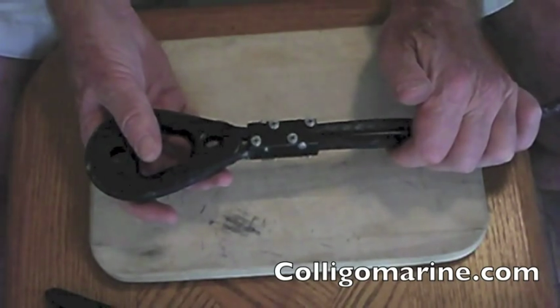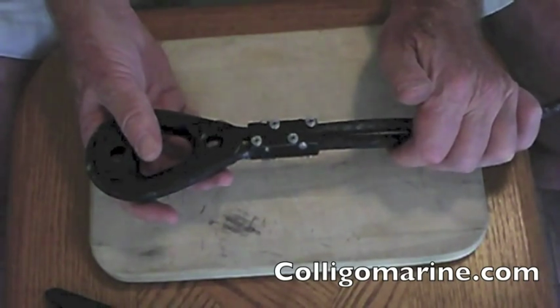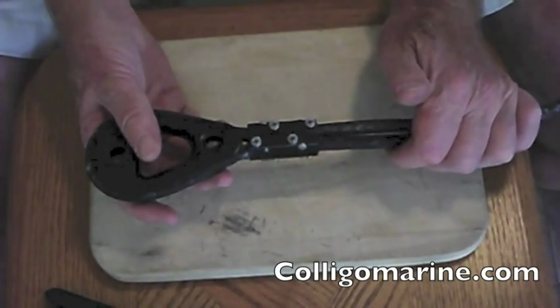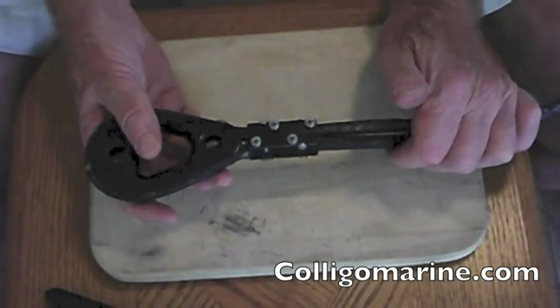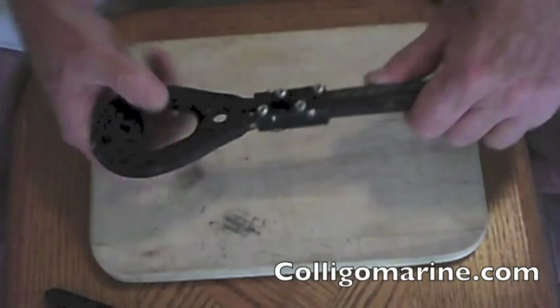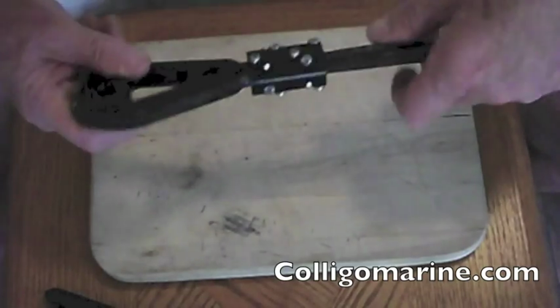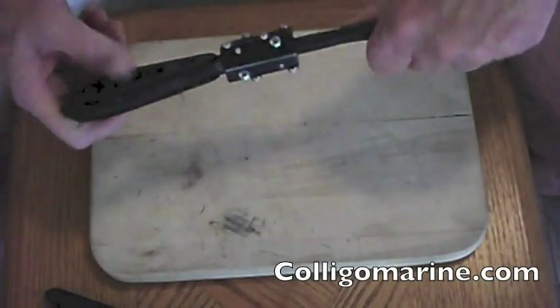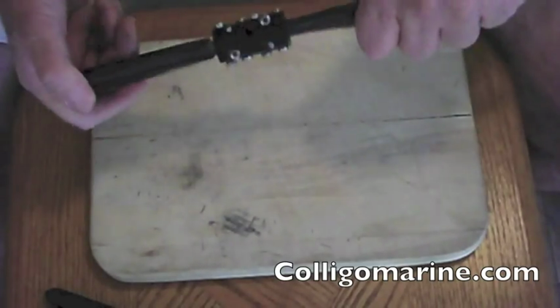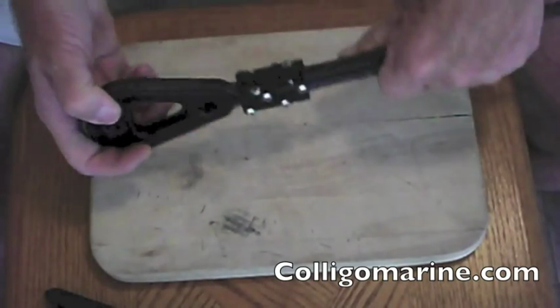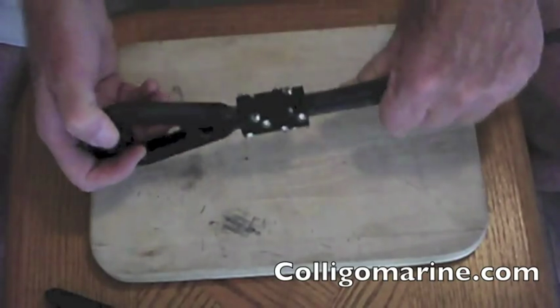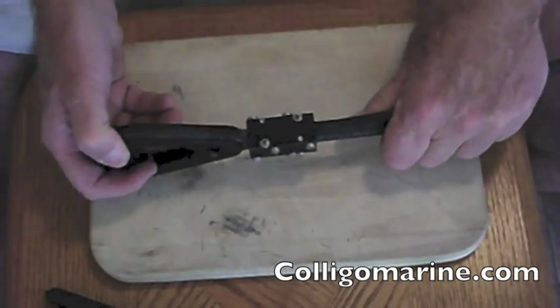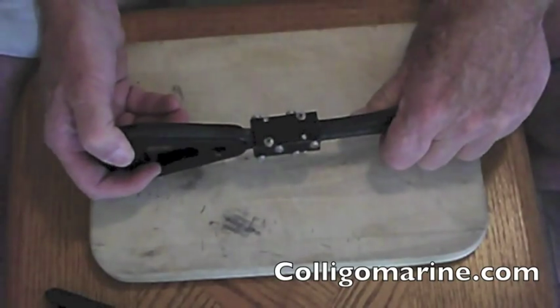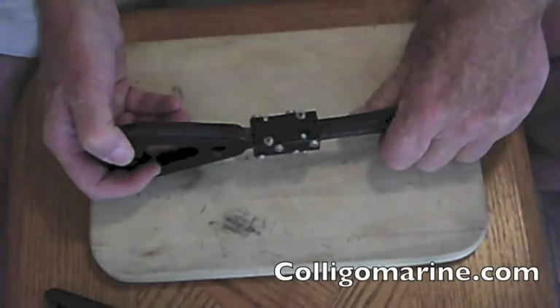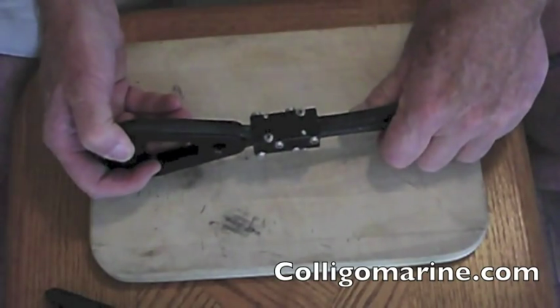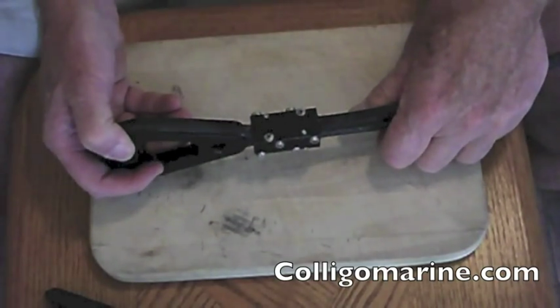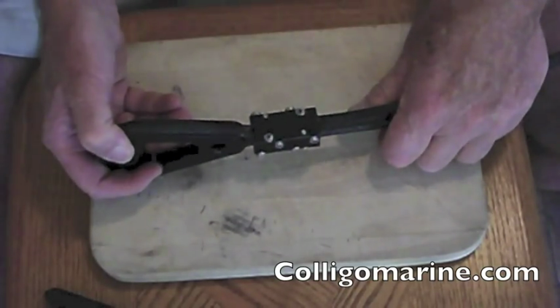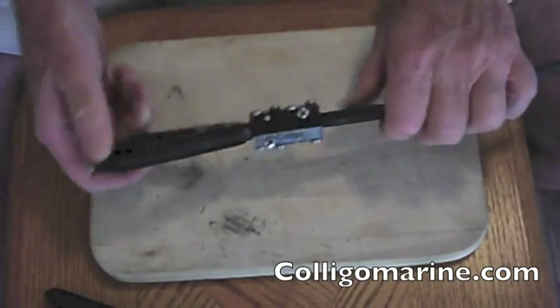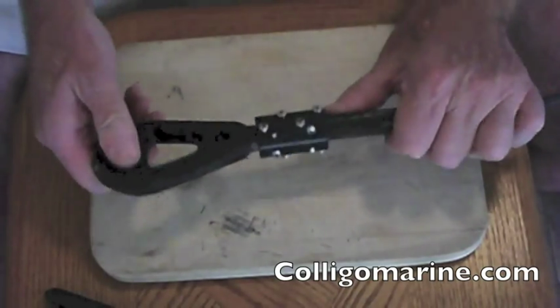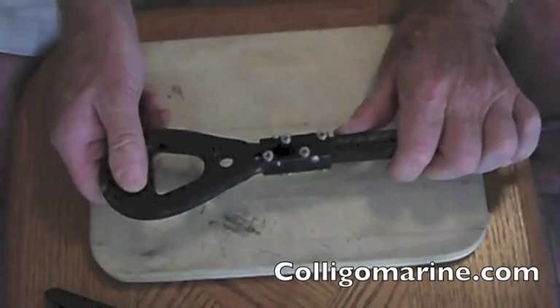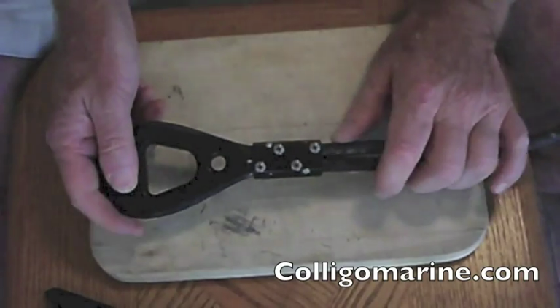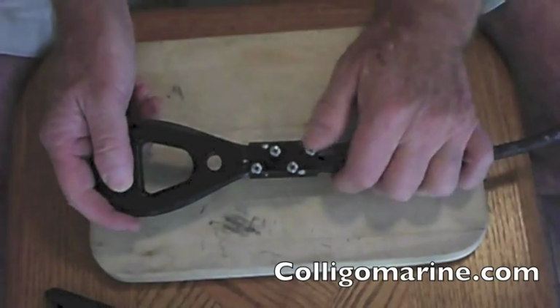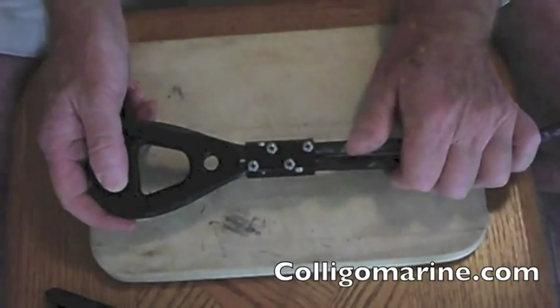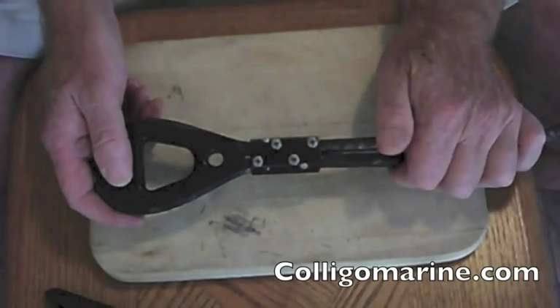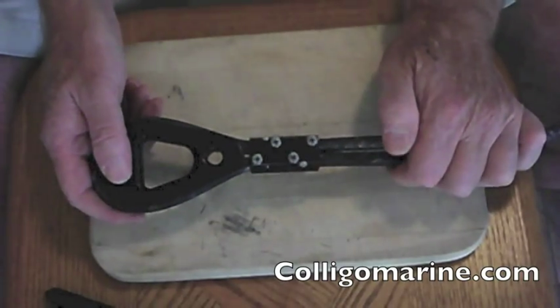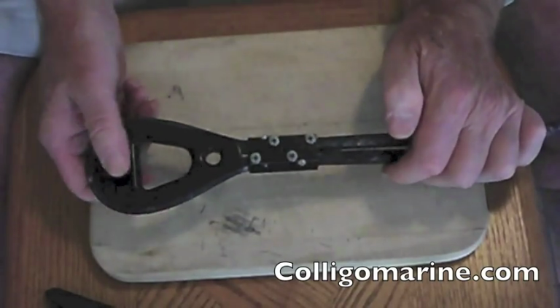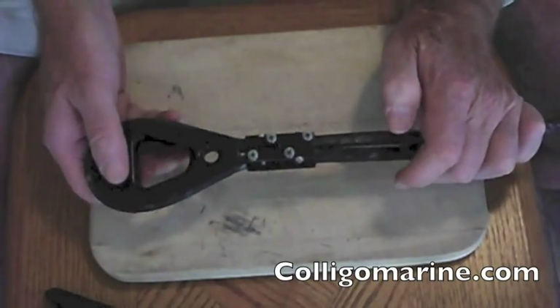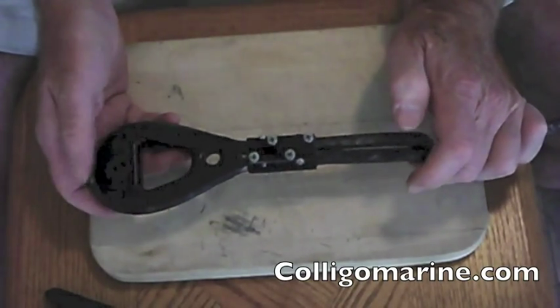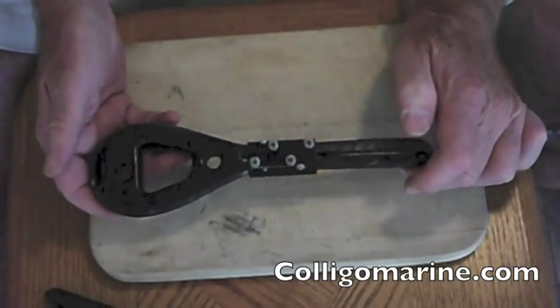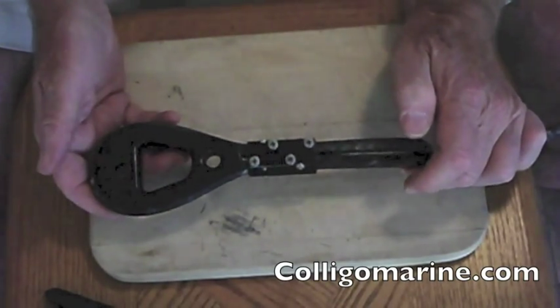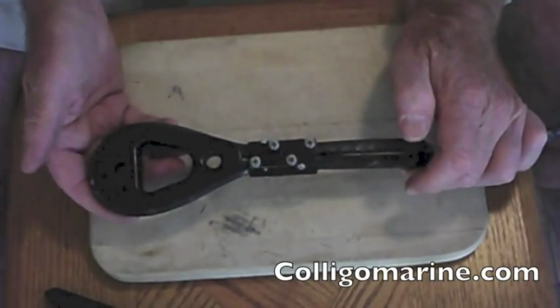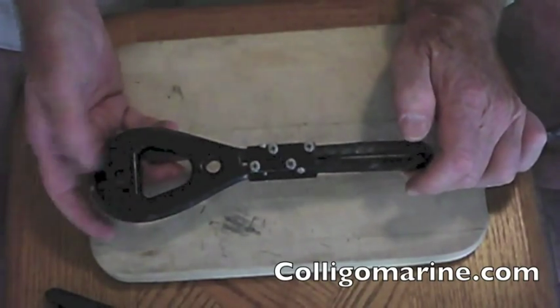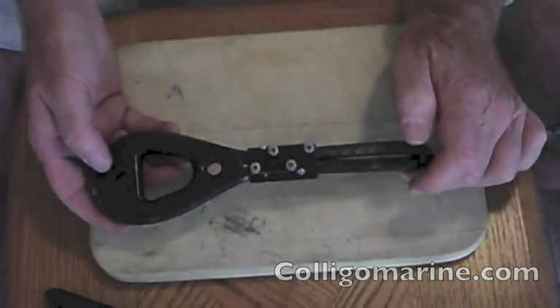So that's it — the Colego Rope Clamp. It's available in three sizes on our website or through retailers around the world. I'm John Frana. This is Colego Marine. Thanks.